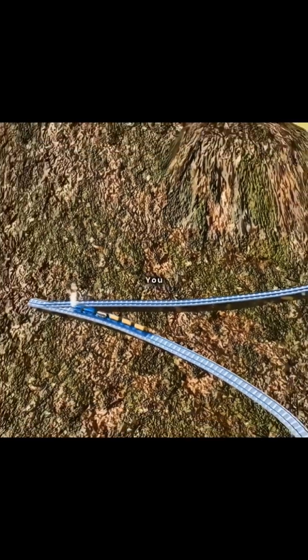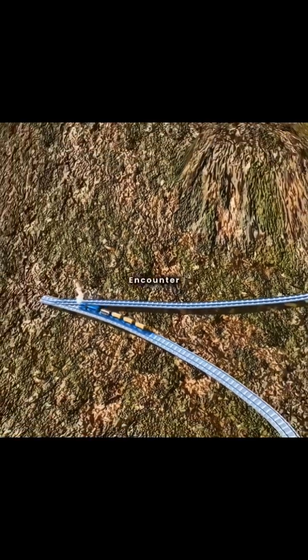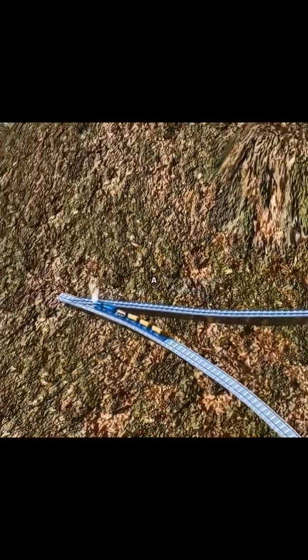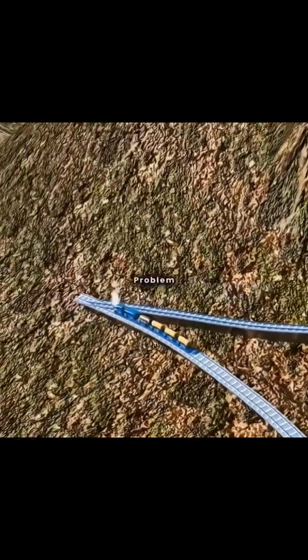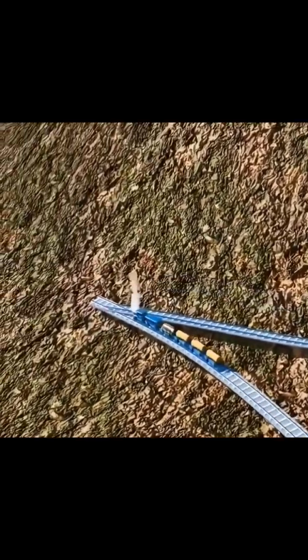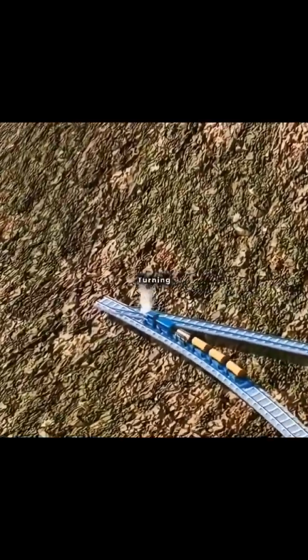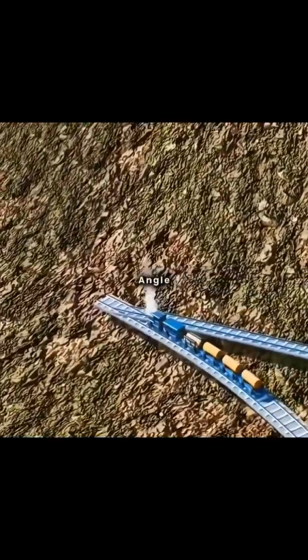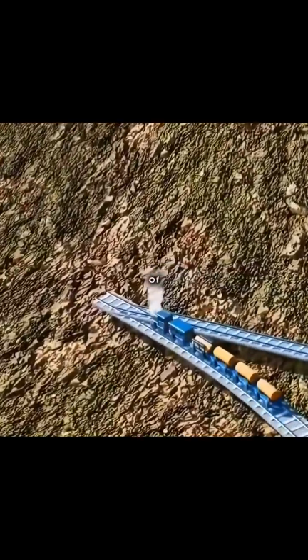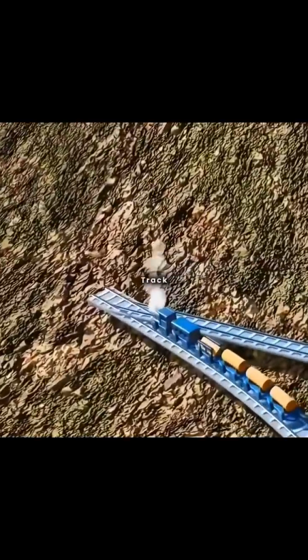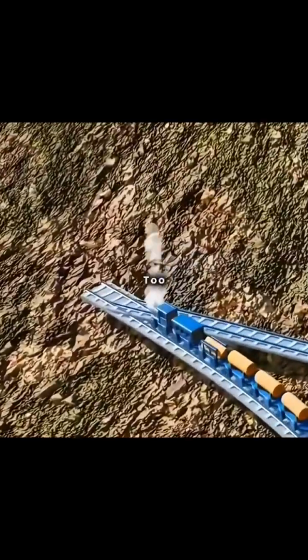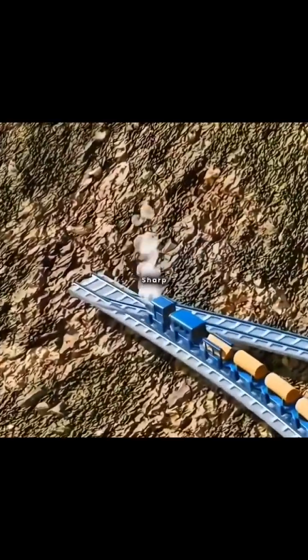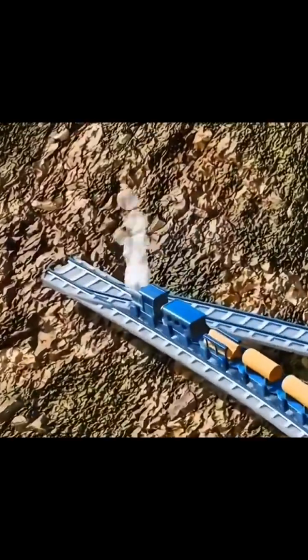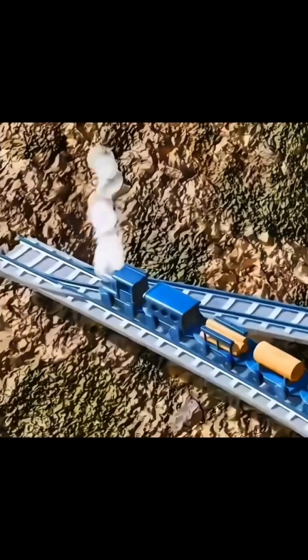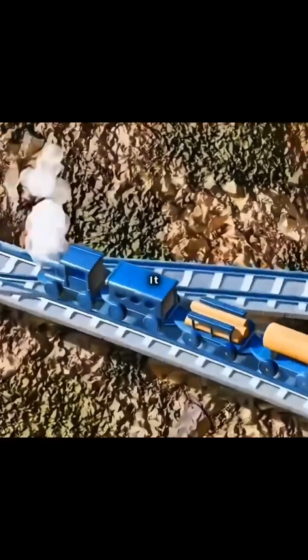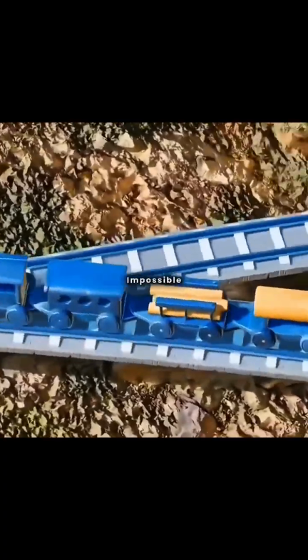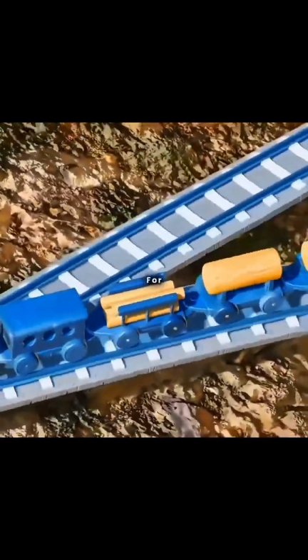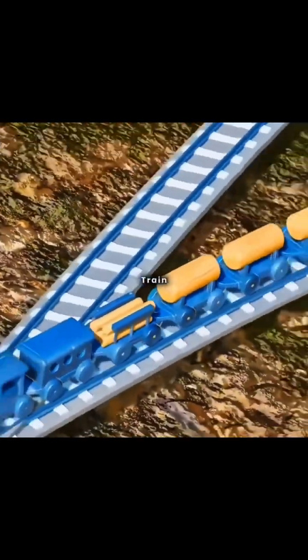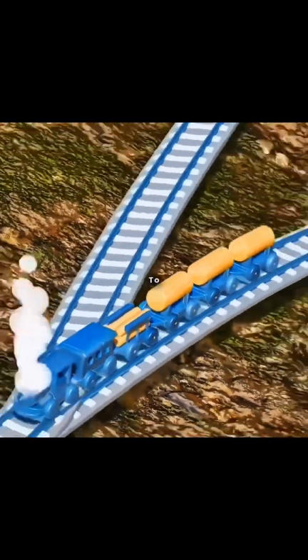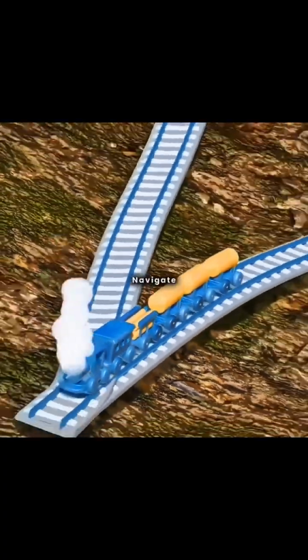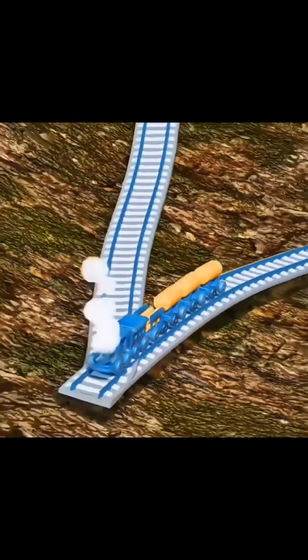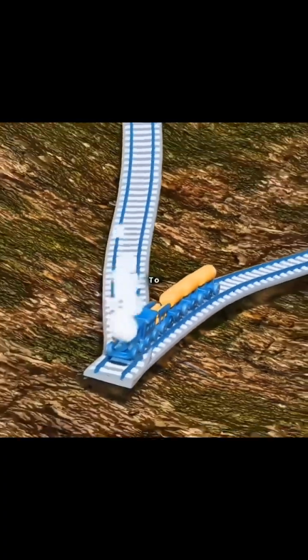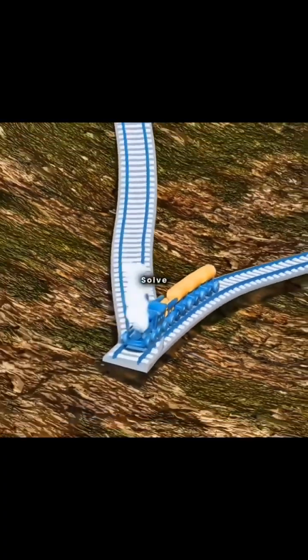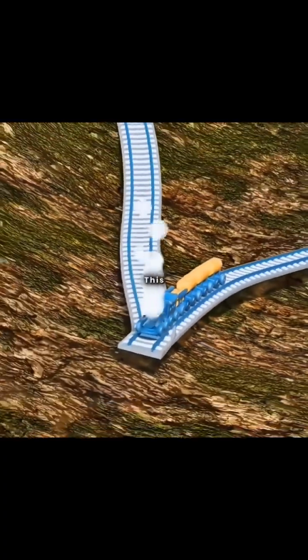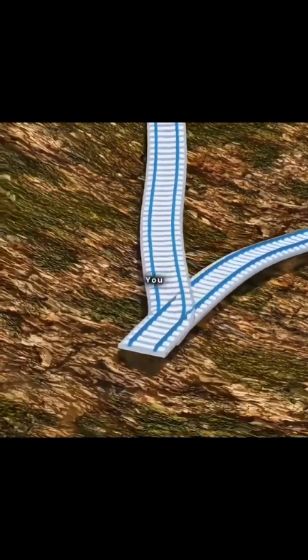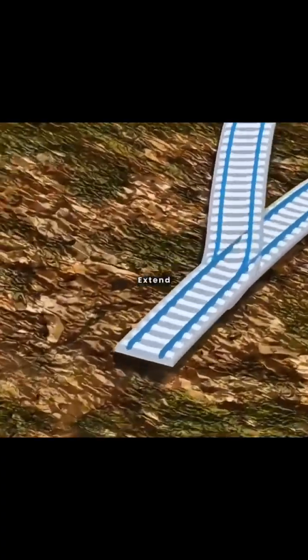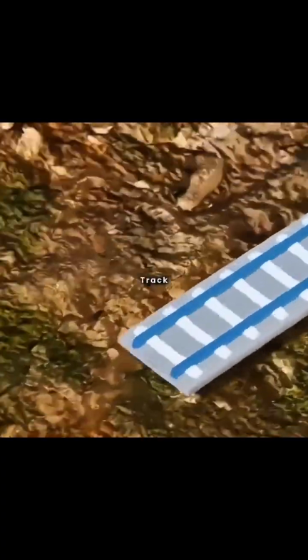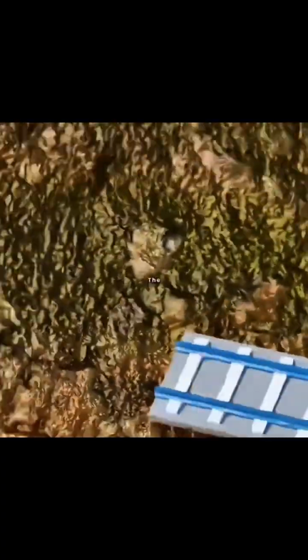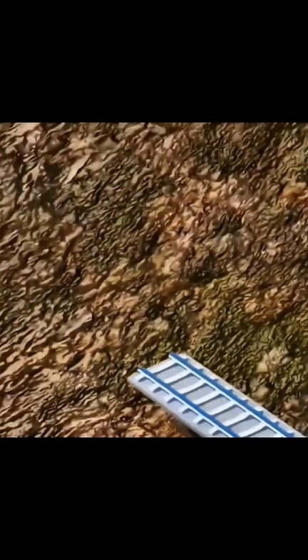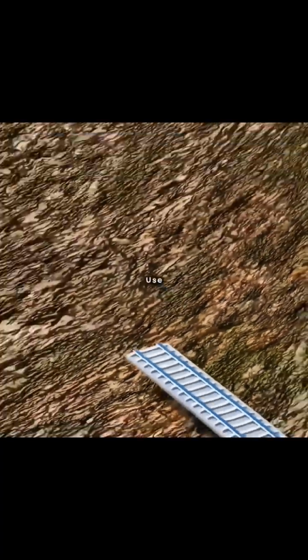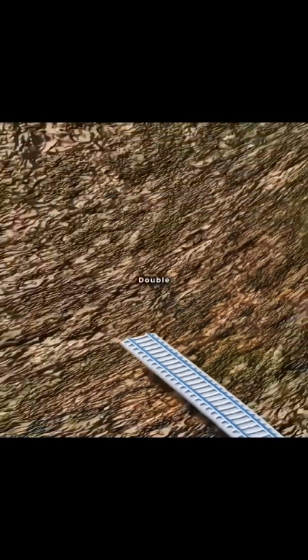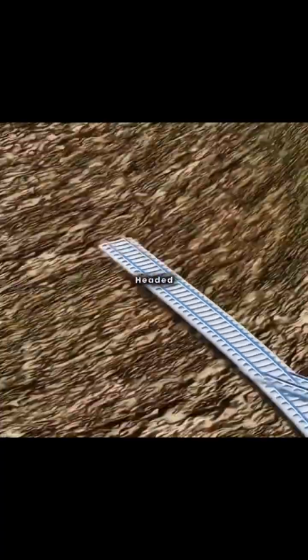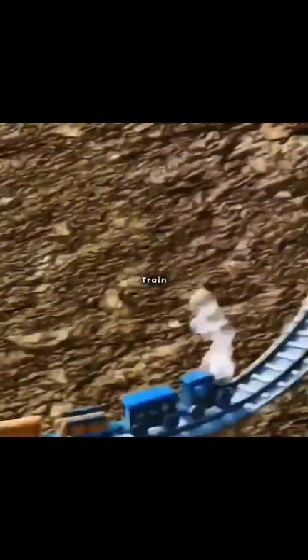However, you encounter a new problem: the turning angle of the track is too sharp, making it impossible for the train to navigate. To solve this, you extend the track at the turn and use a double-headed train.